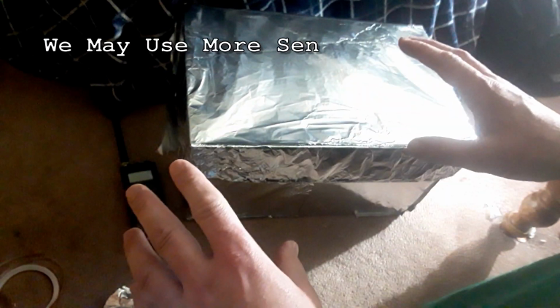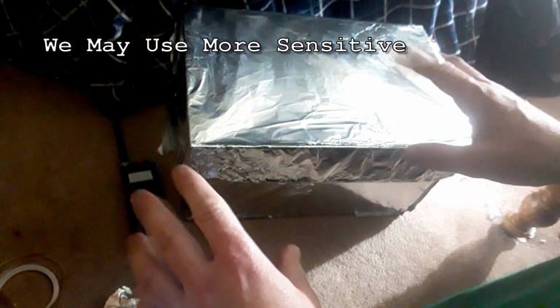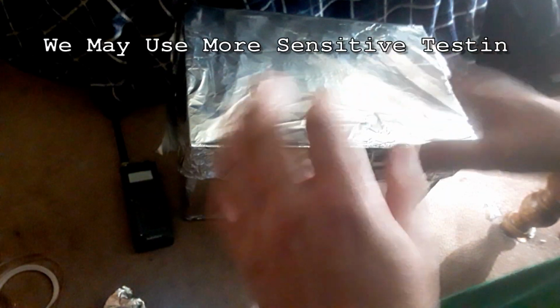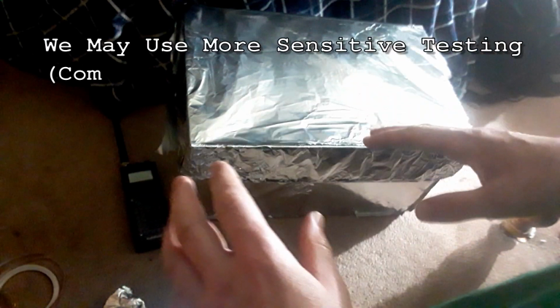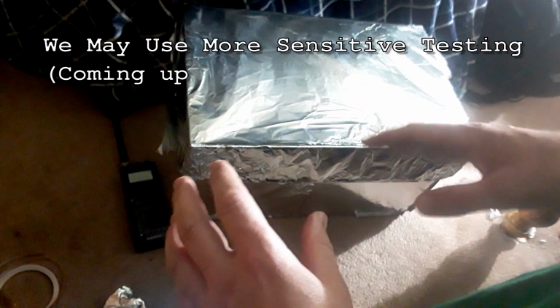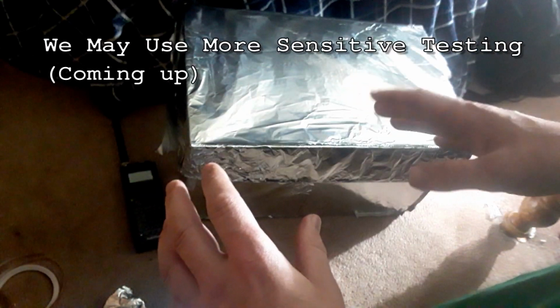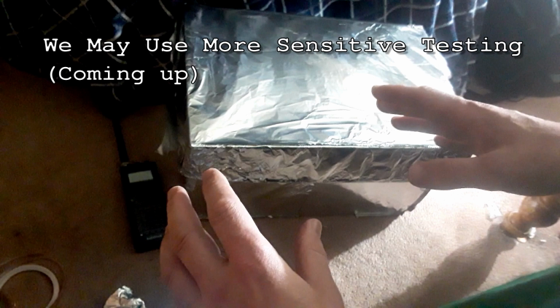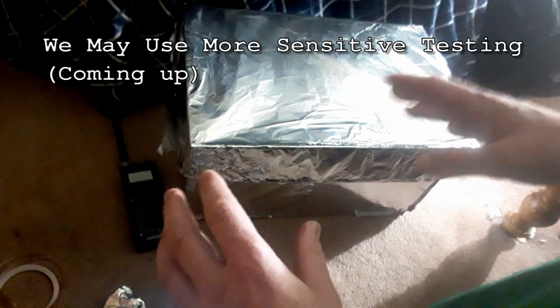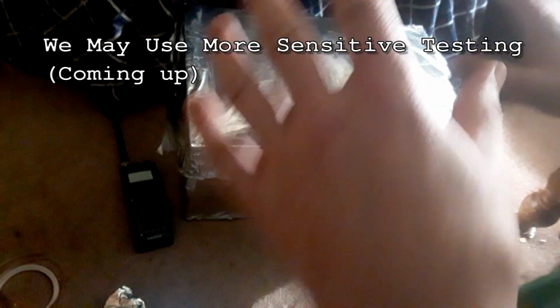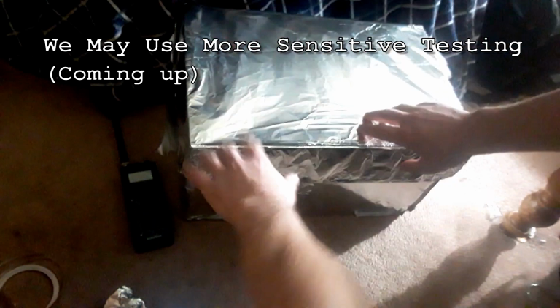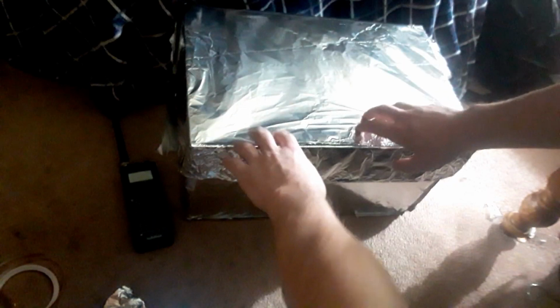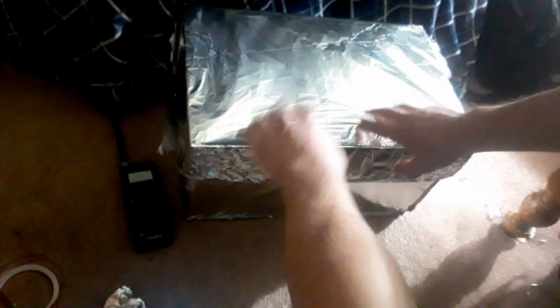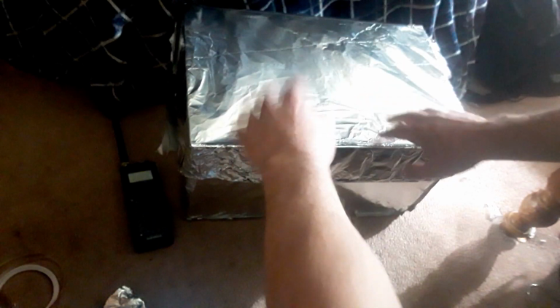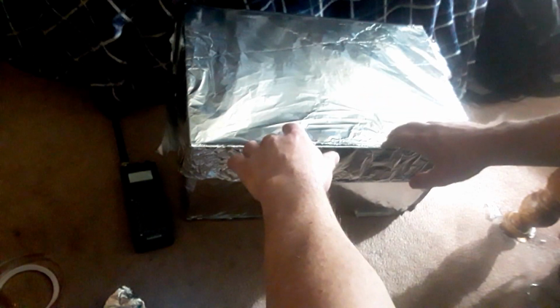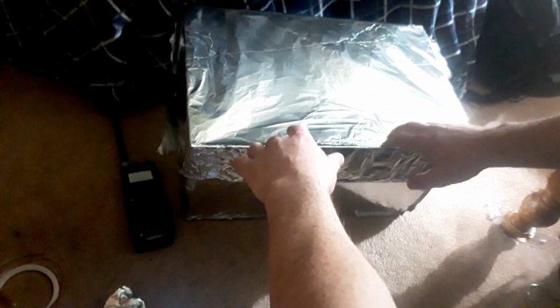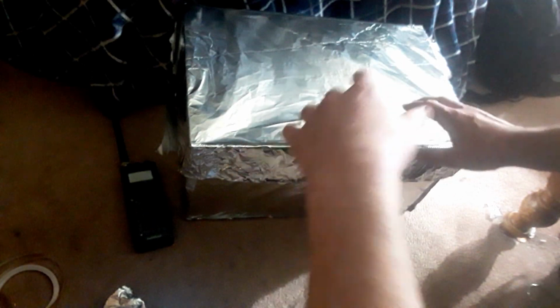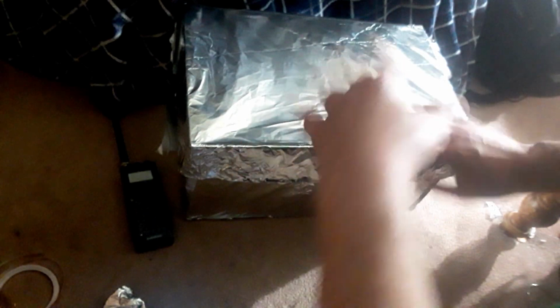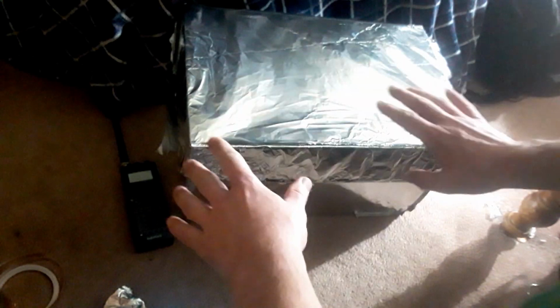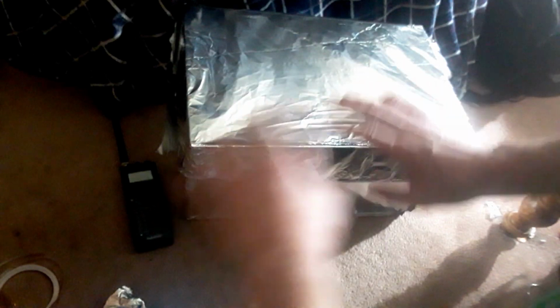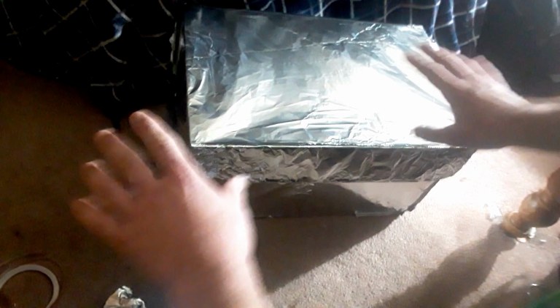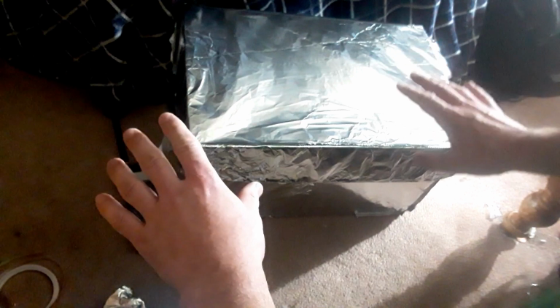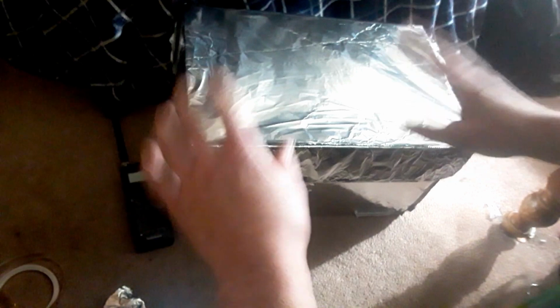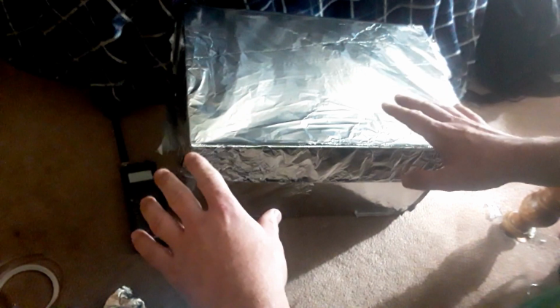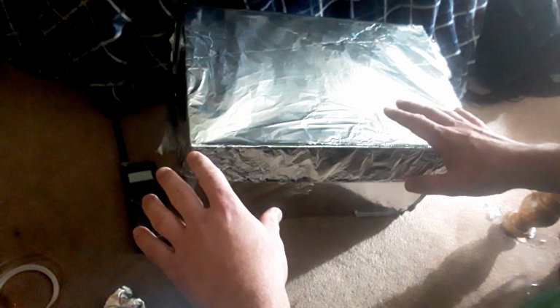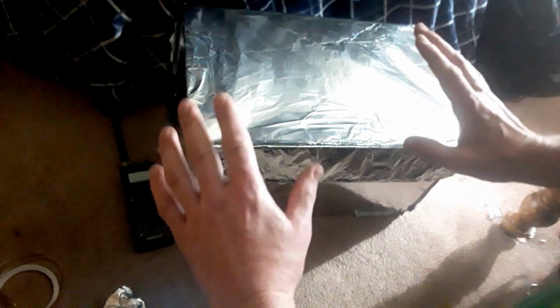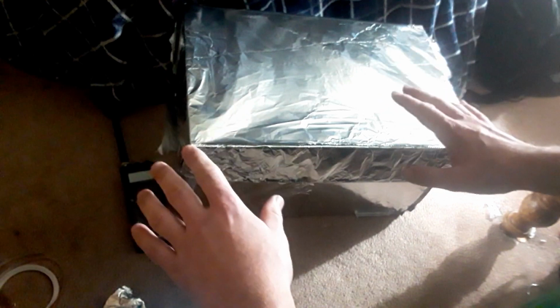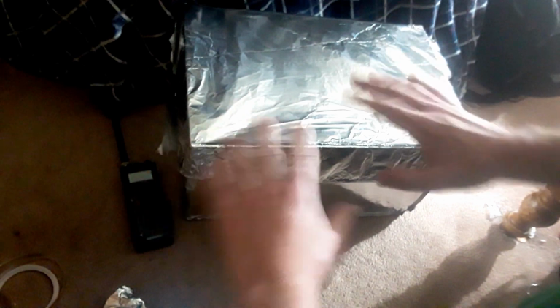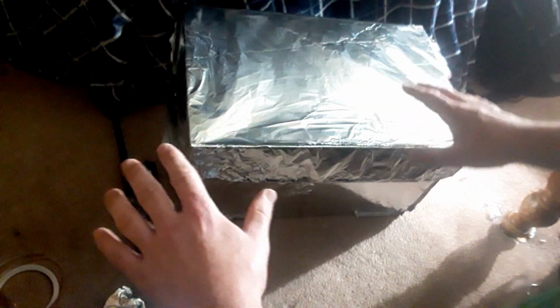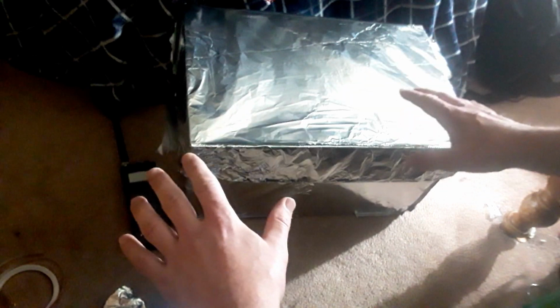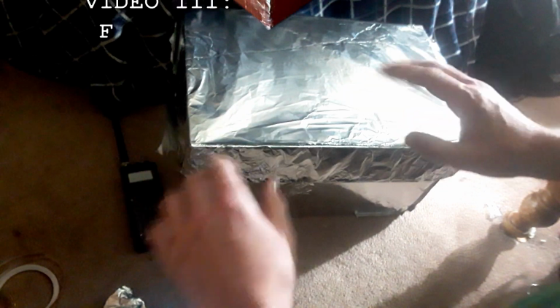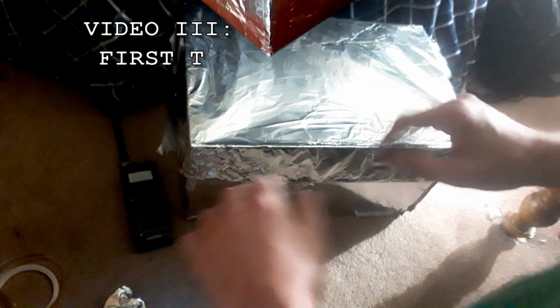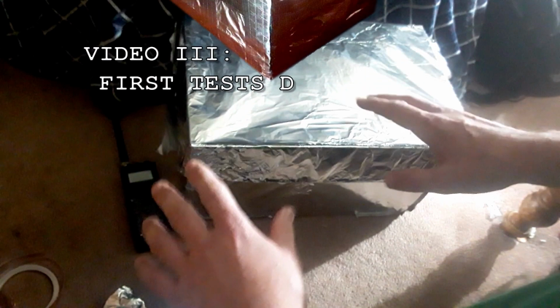We may do some other types of testing later, but for now we know we're on the right track. We can finish up and clean up the box, and I'm going to add another layer, just in case.